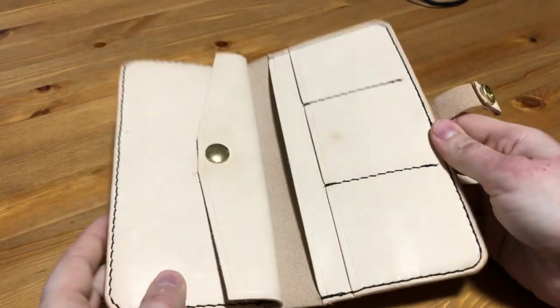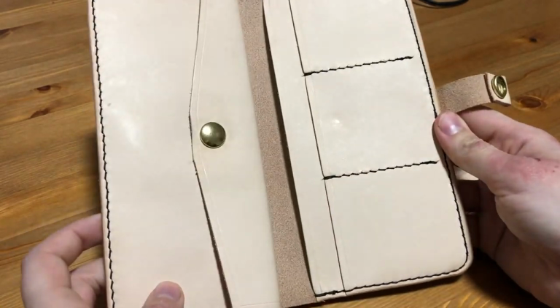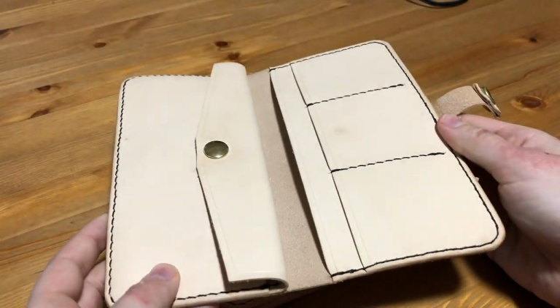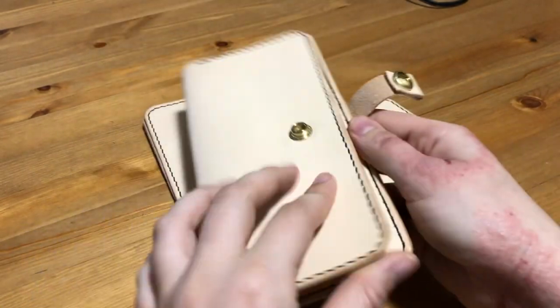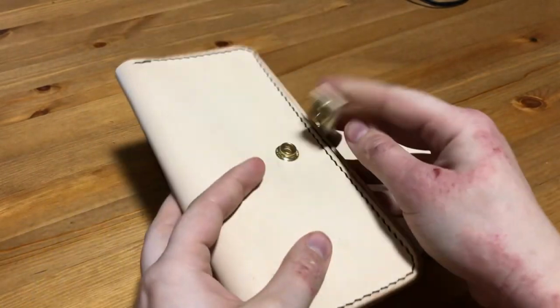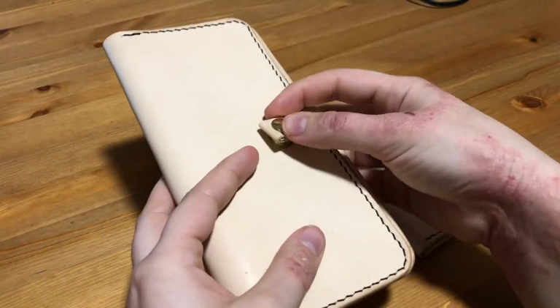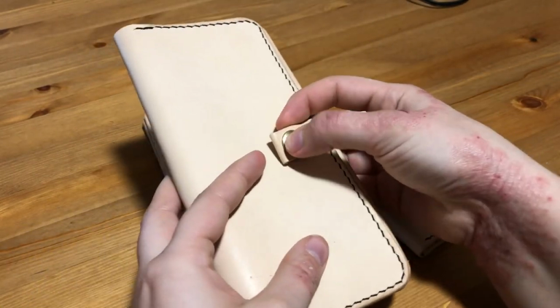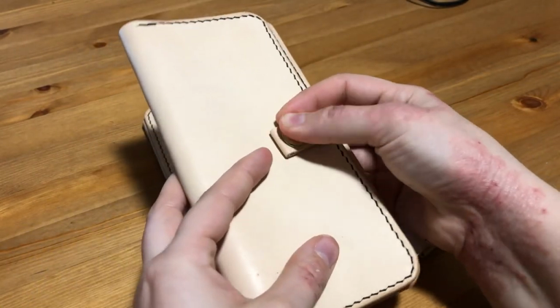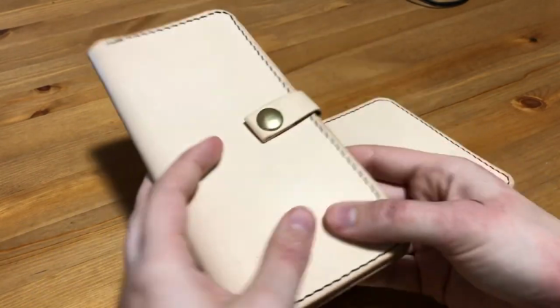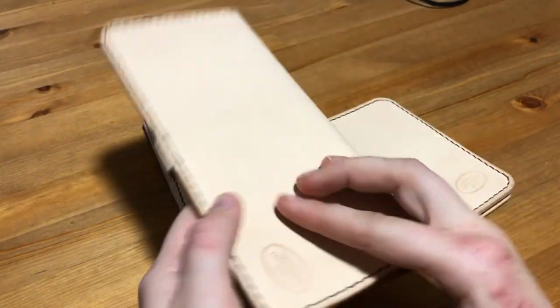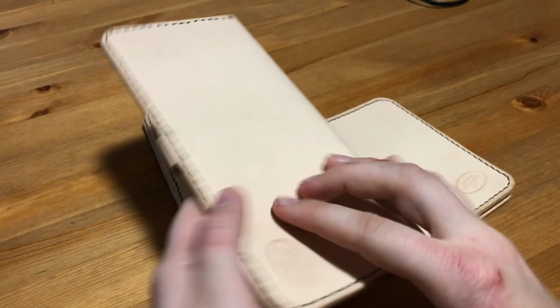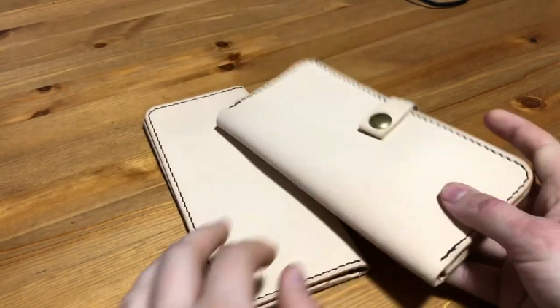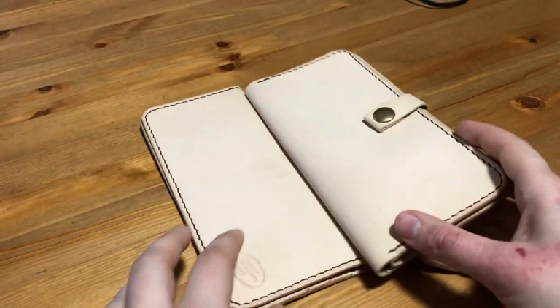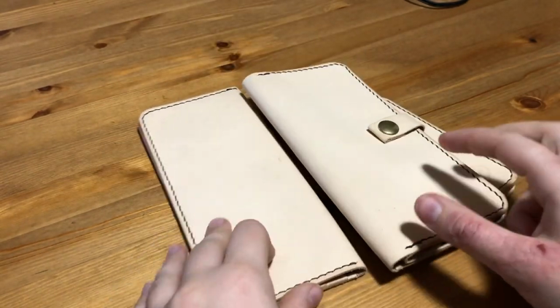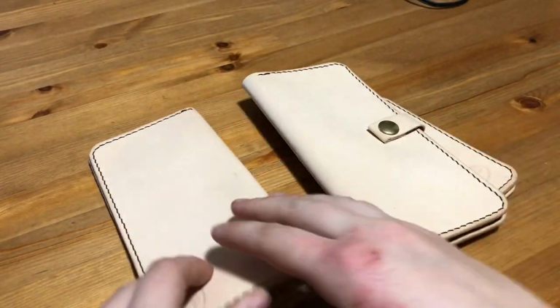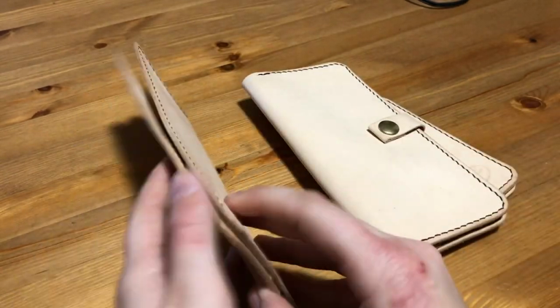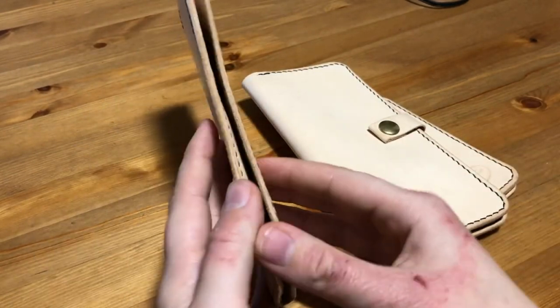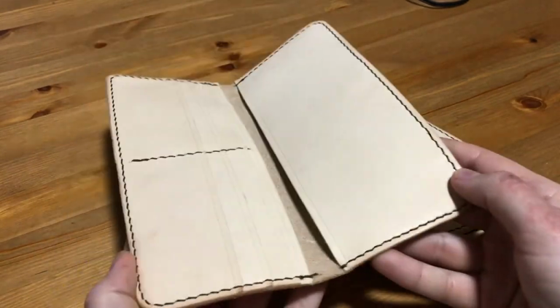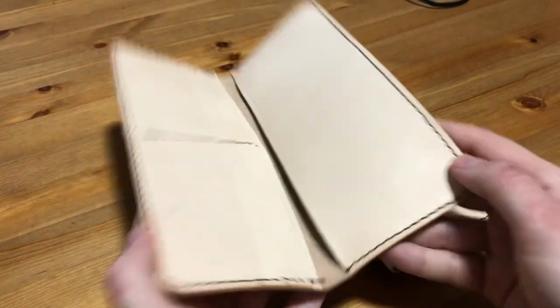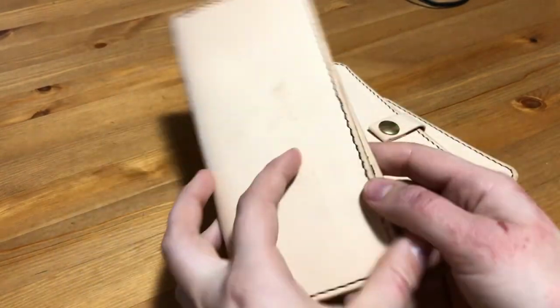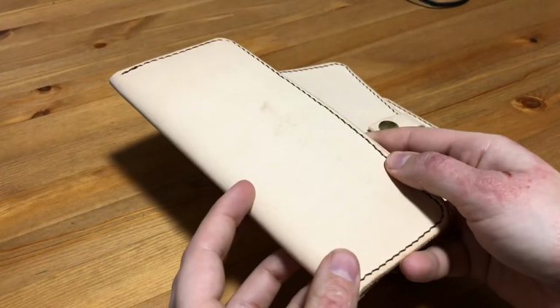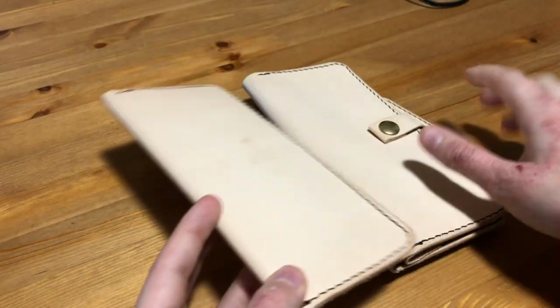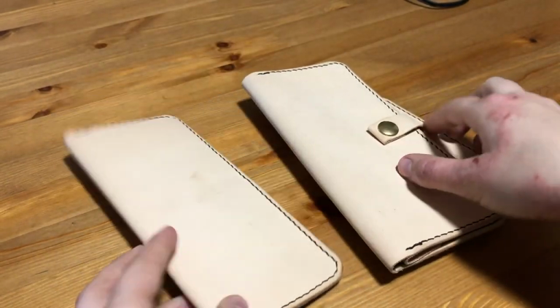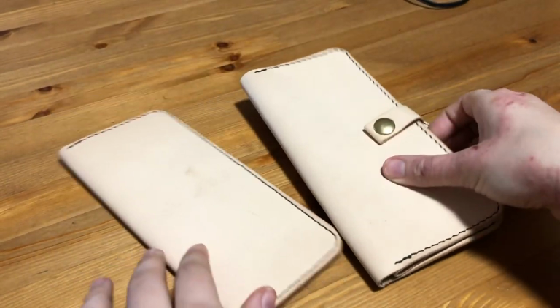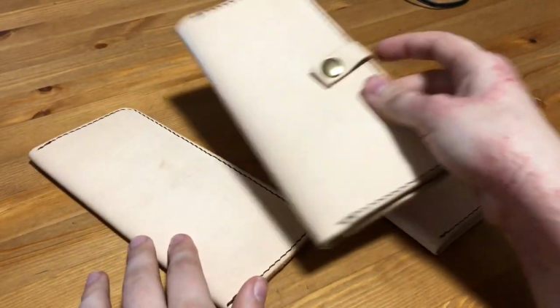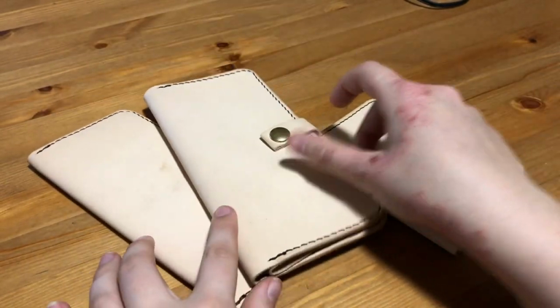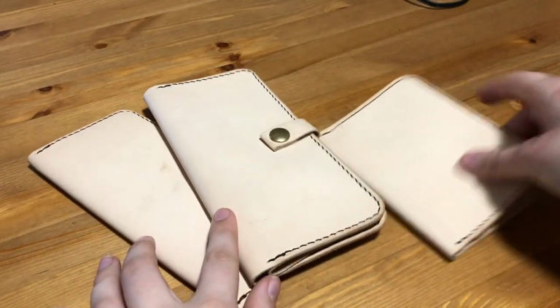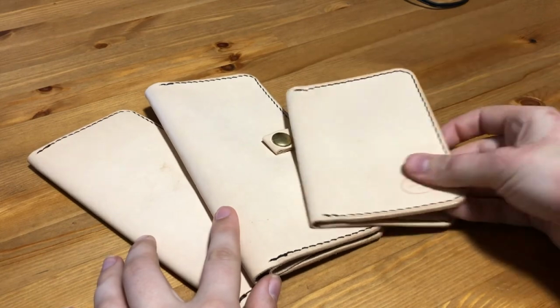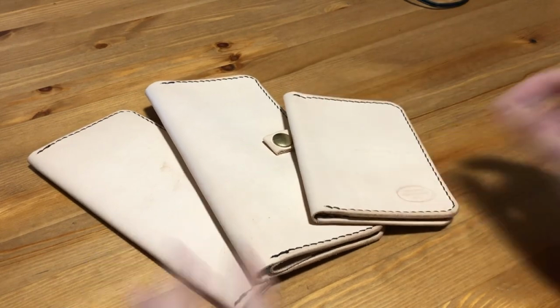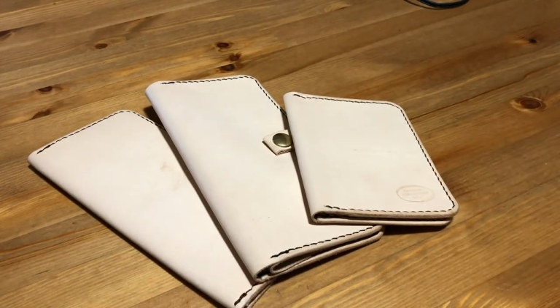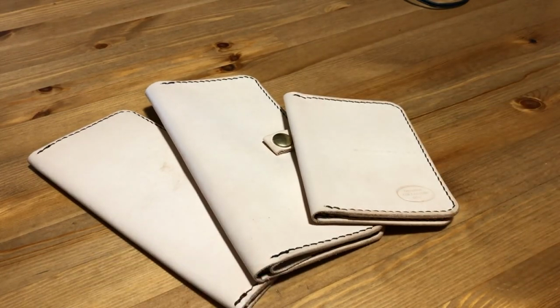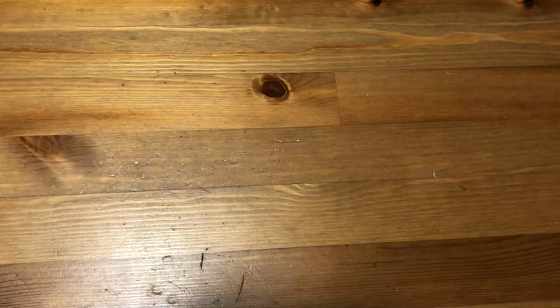The passport holder is basically just a wallet size to fit a passport along with all of your other travel documents and things like that. If you like this sort of content, please don't forget to subscribe and click the bell to be notified whenever I post a new video.